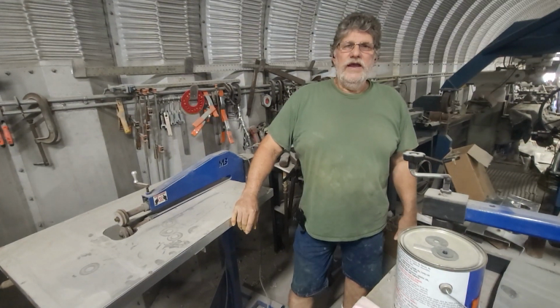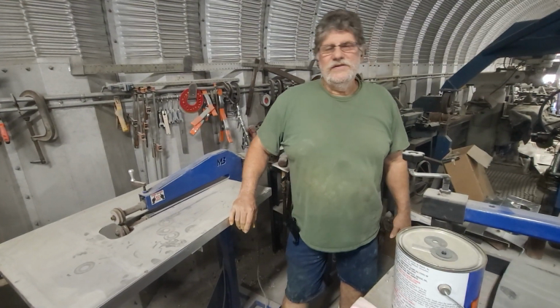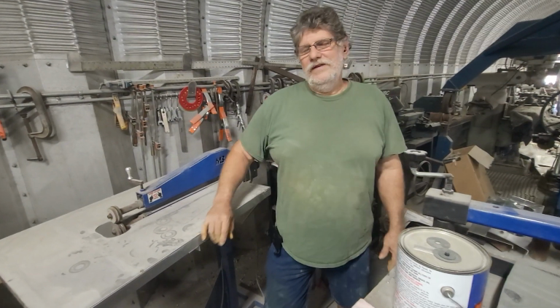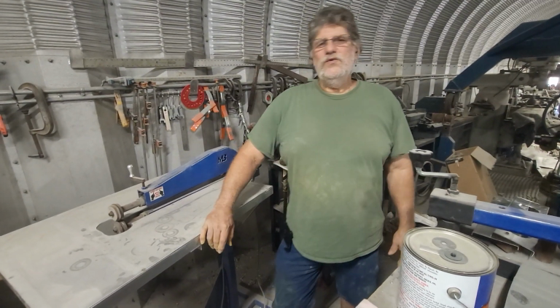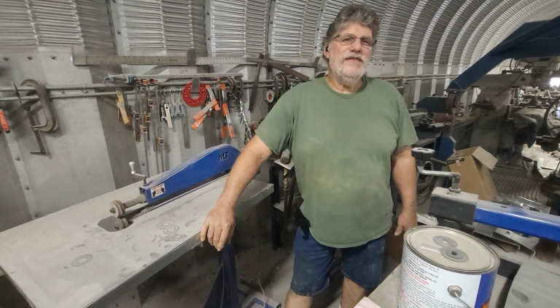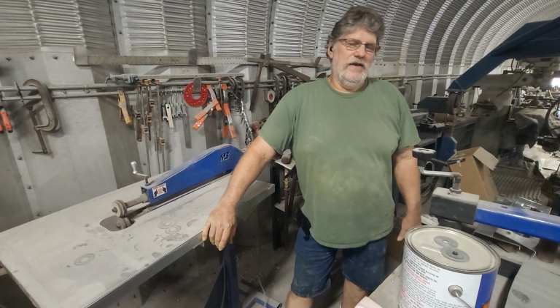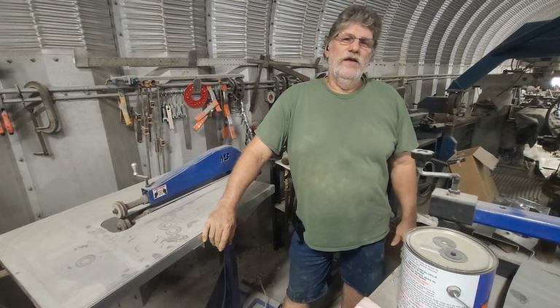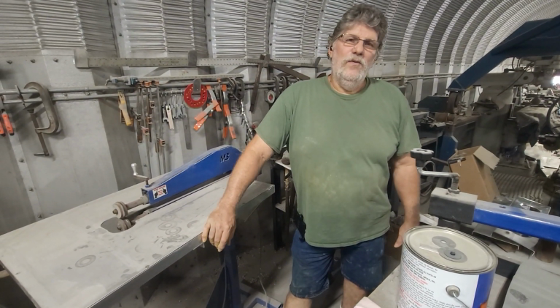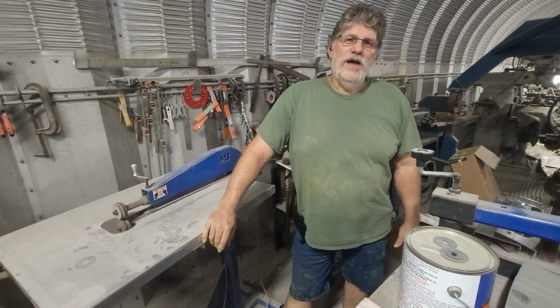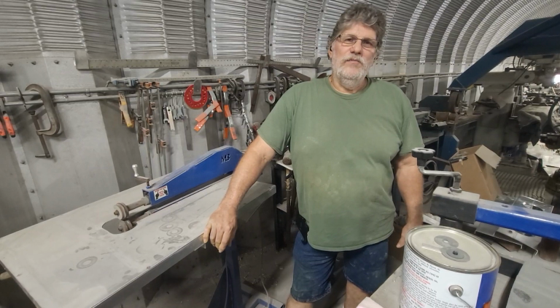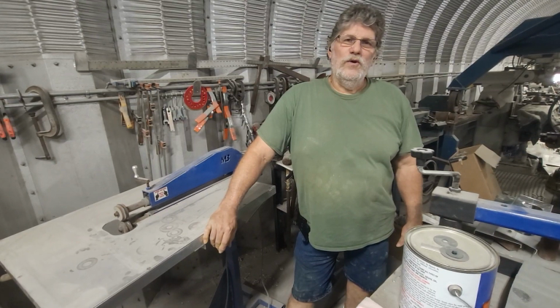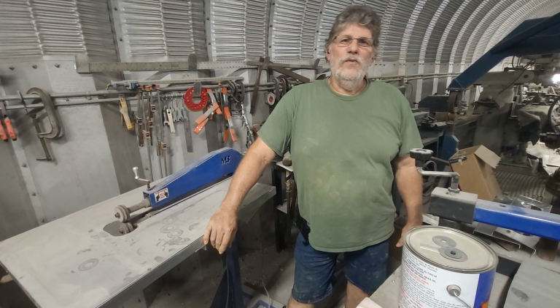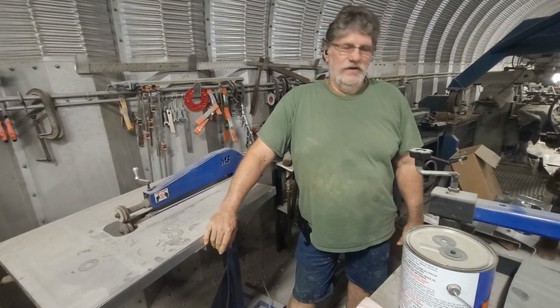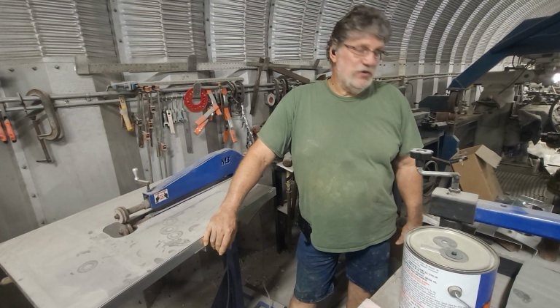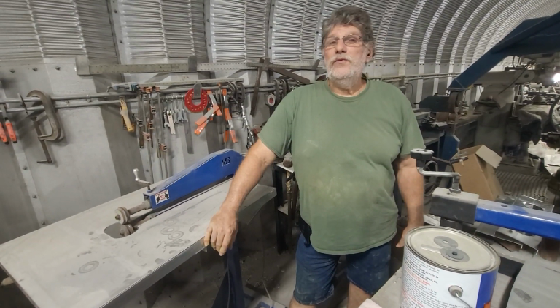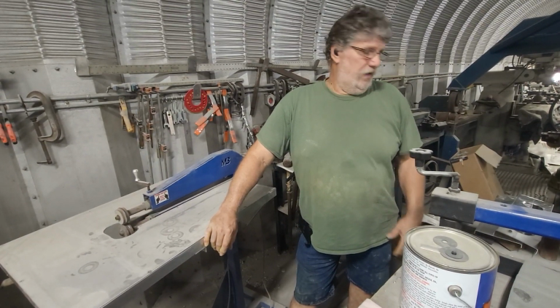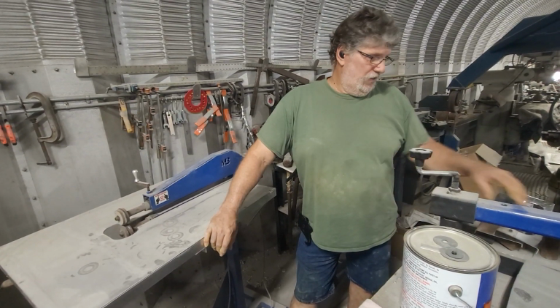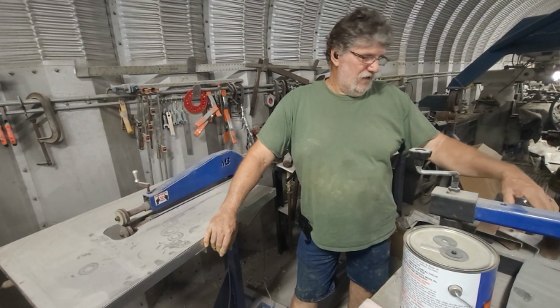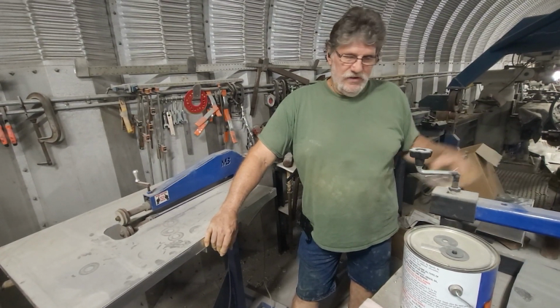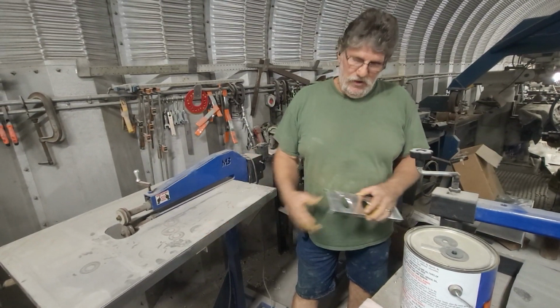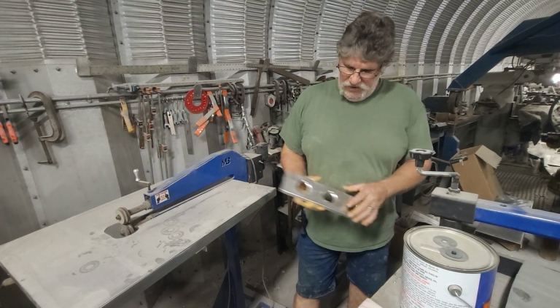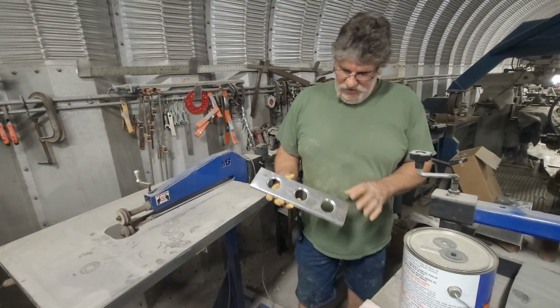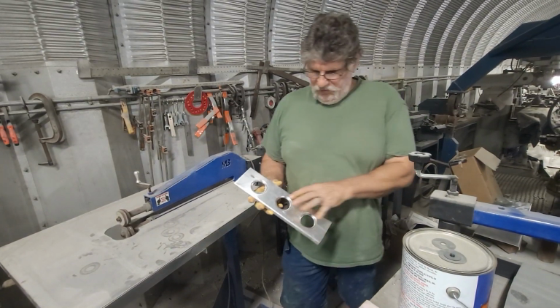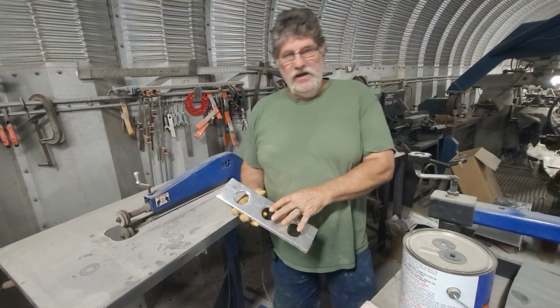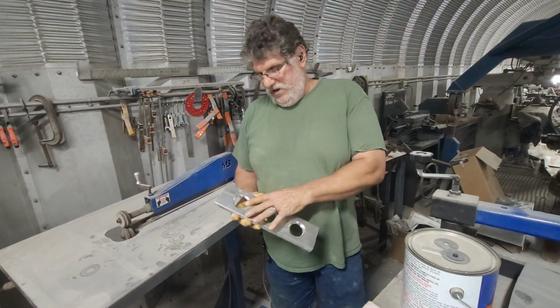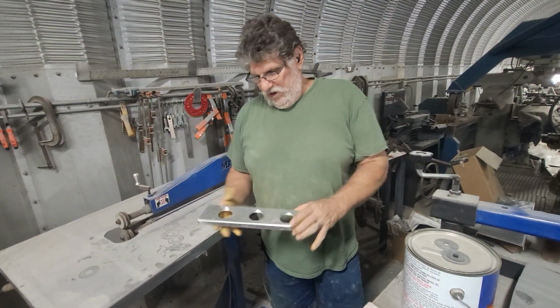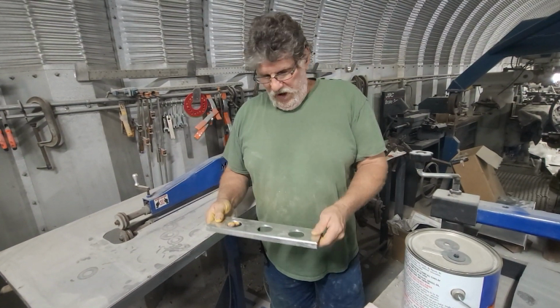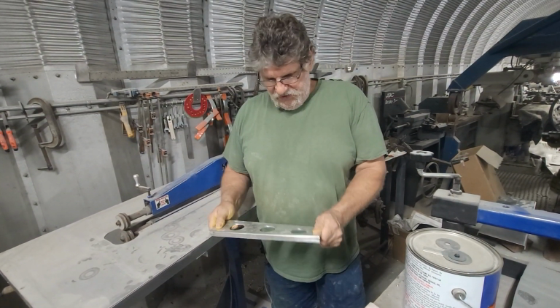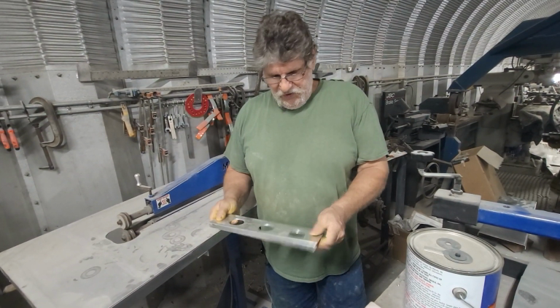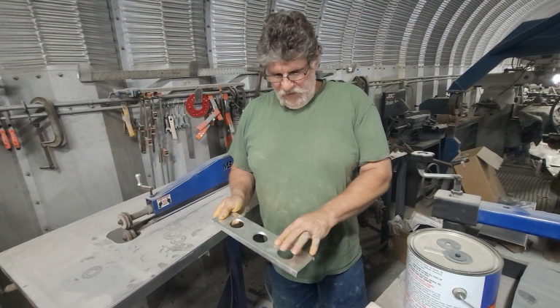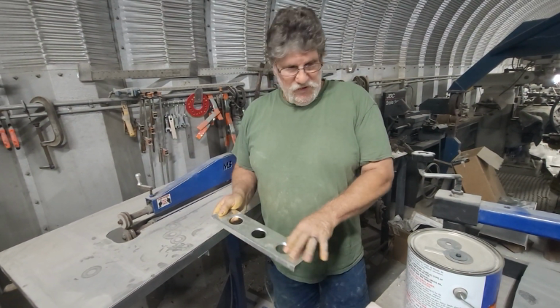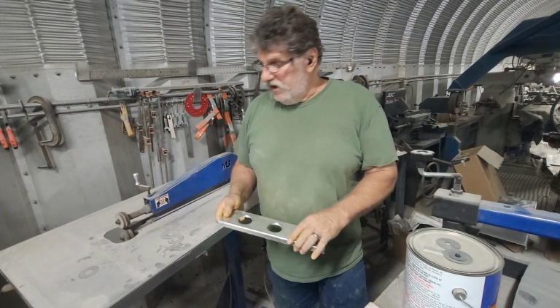Hey guys, it is Wednesday. Welcome back to Metalwork 101, episode 3. So last week we talked about the dimple die — making some brackets to stiffen them up using the dimple die.